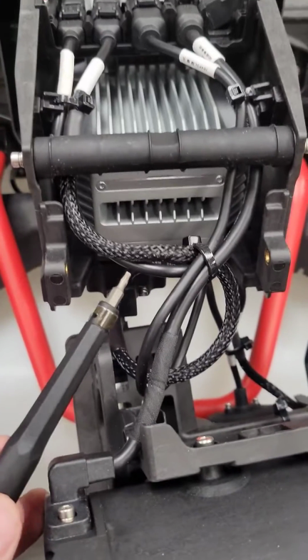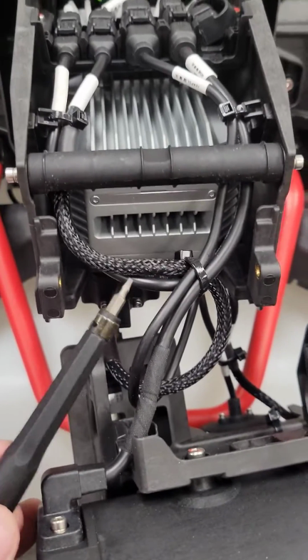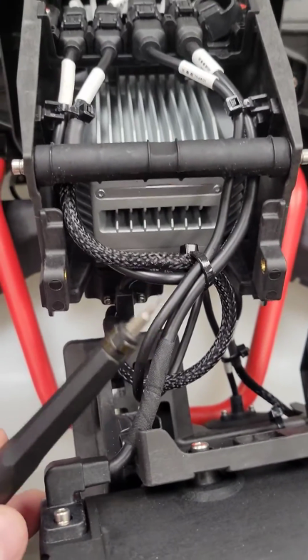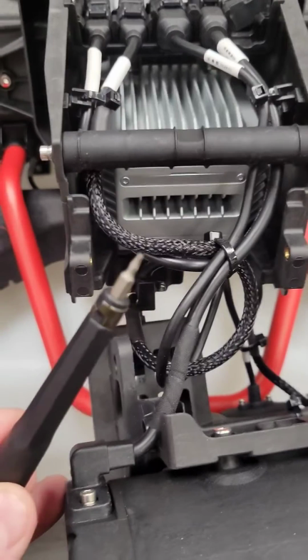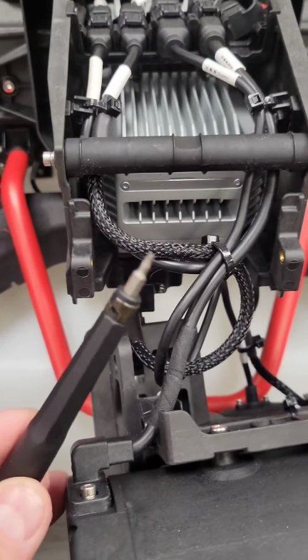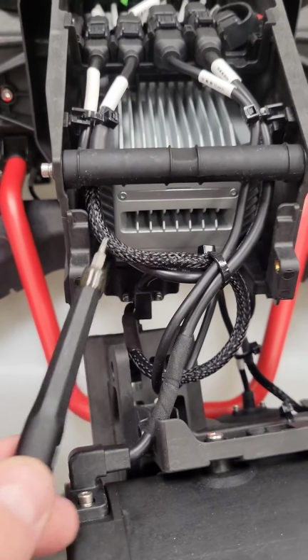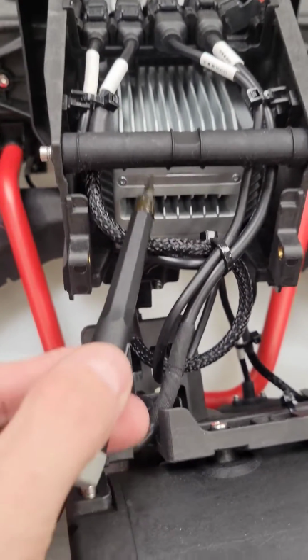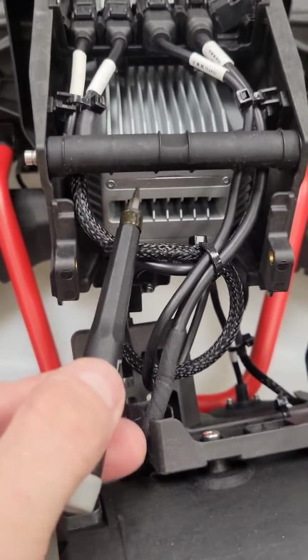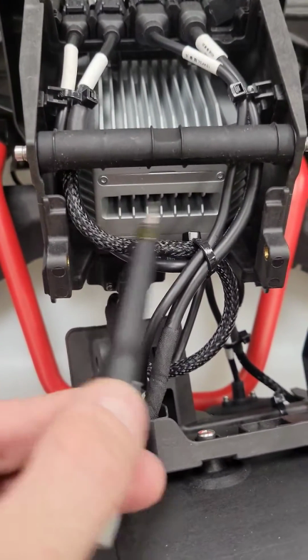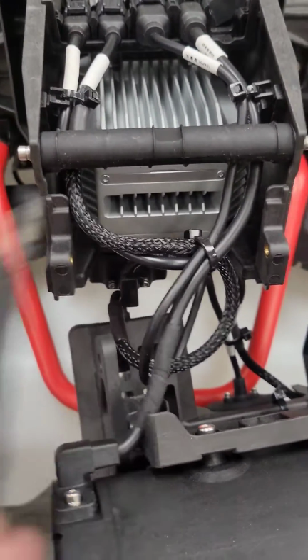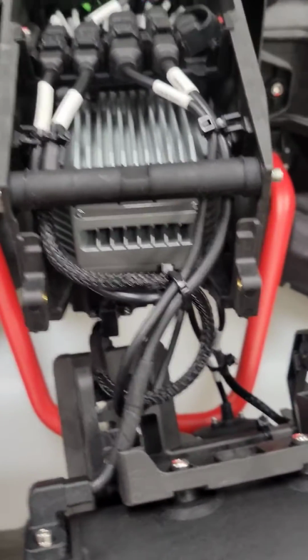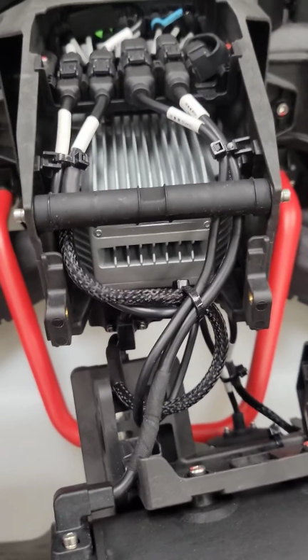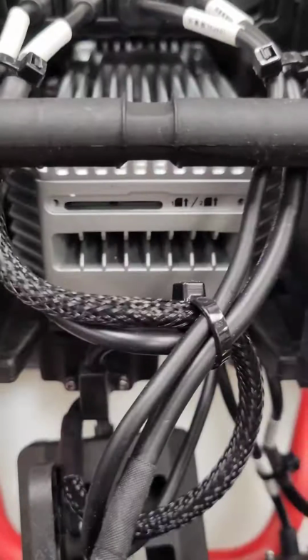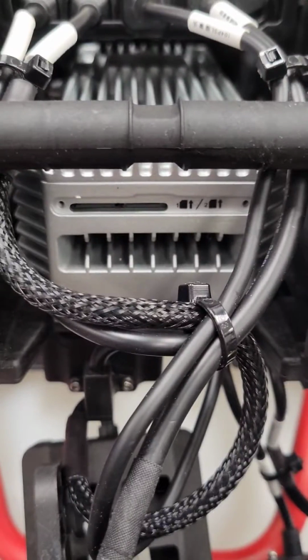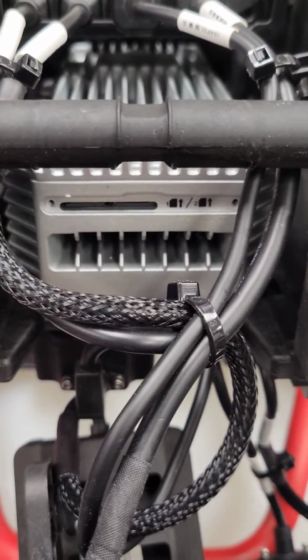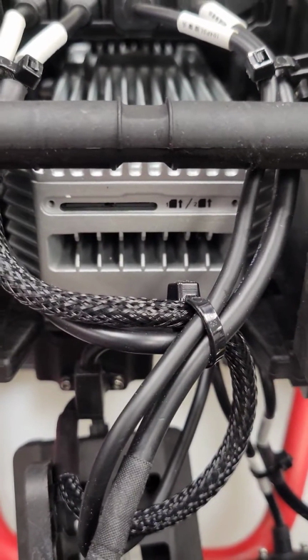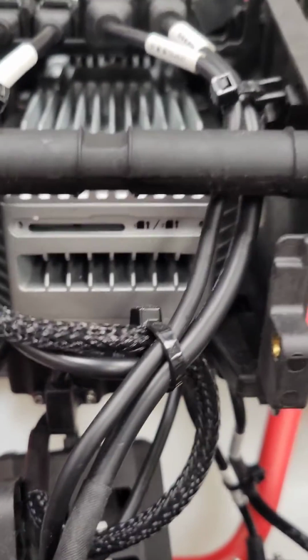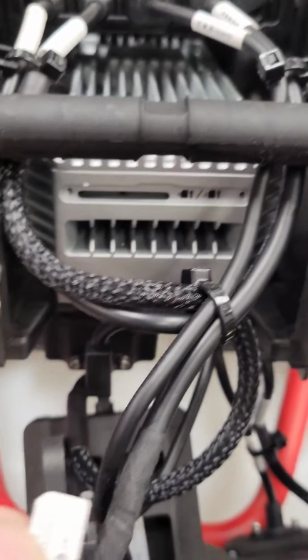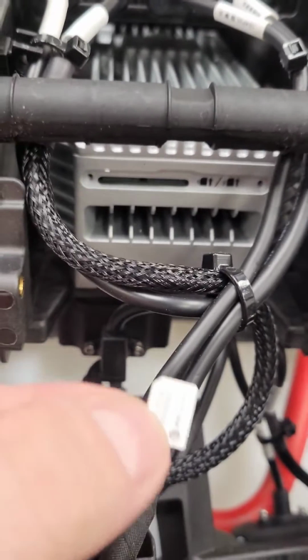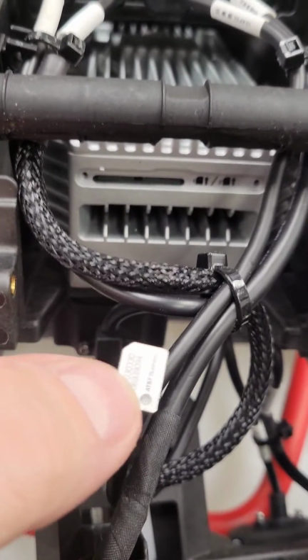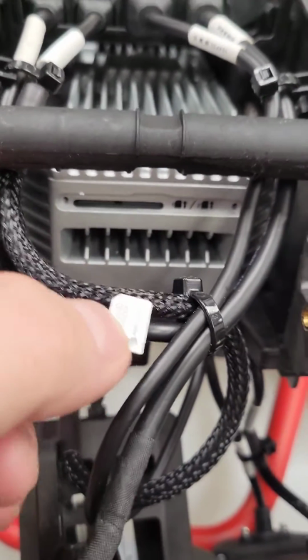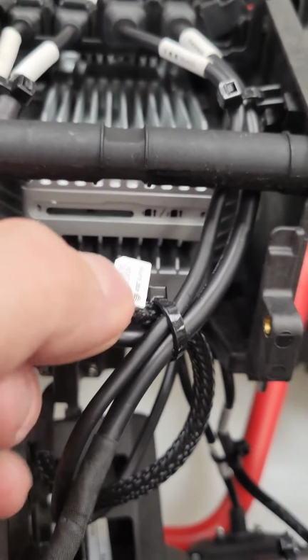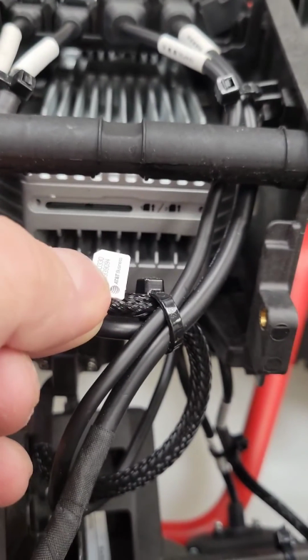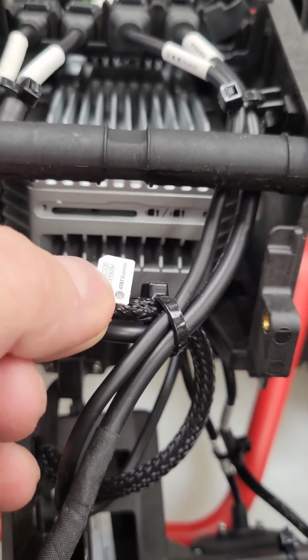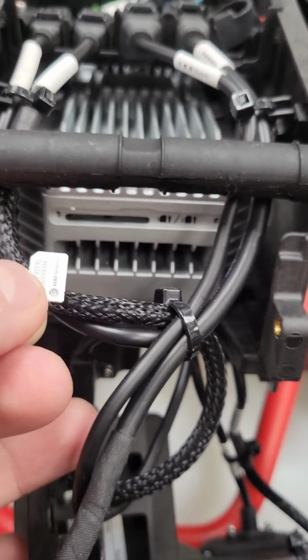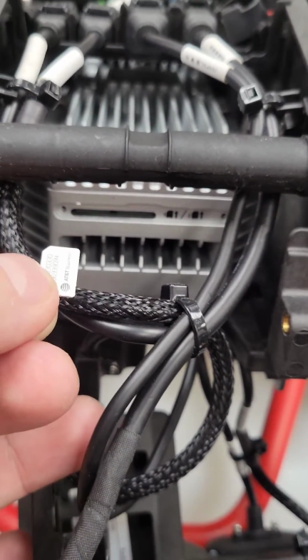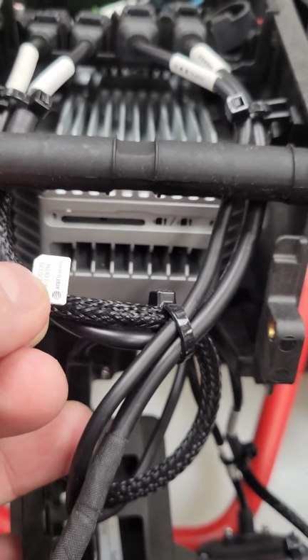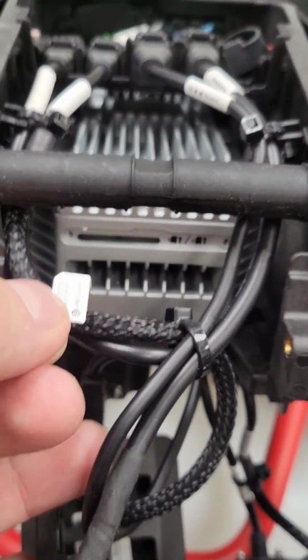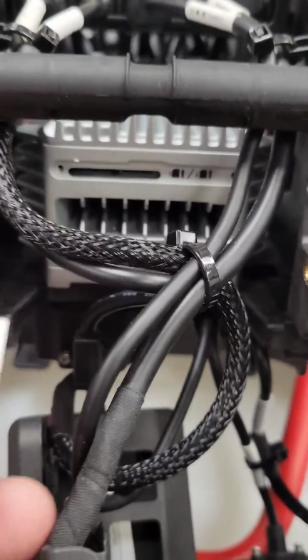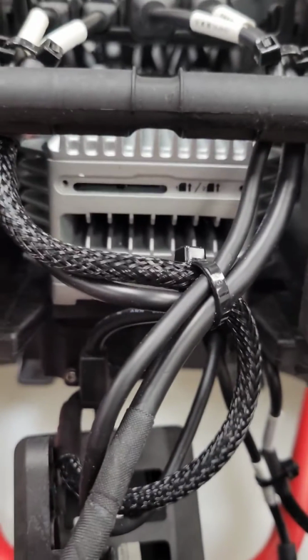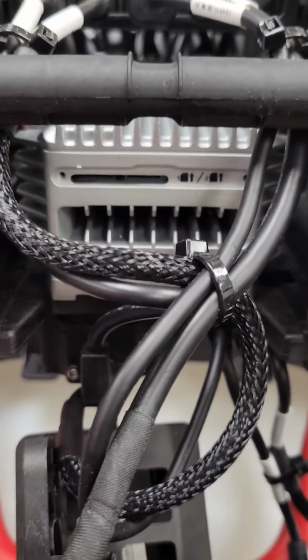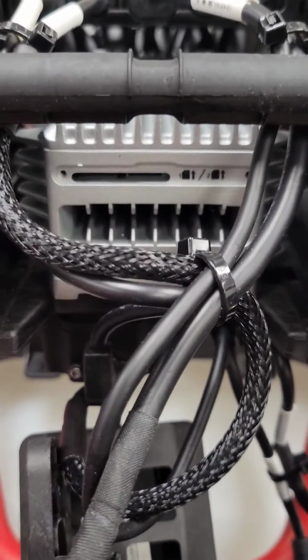Now we'll take our T6 Torx bit and remove these two screws to get to the cover. Next, we're going to insert our card into the right slot. Make sure not to put it into the left slot — that one's actually empty.